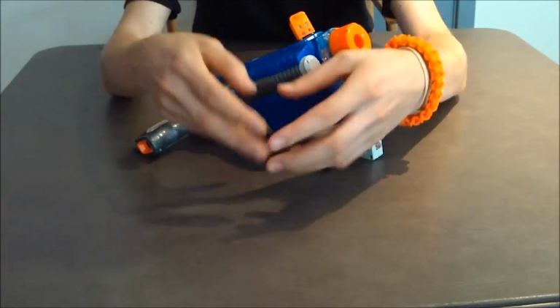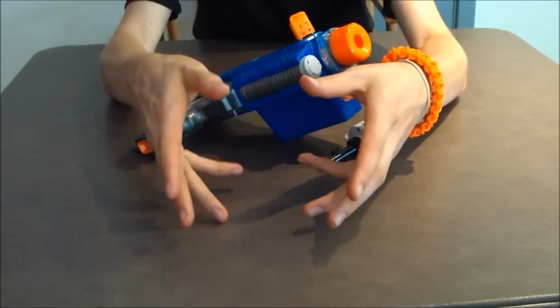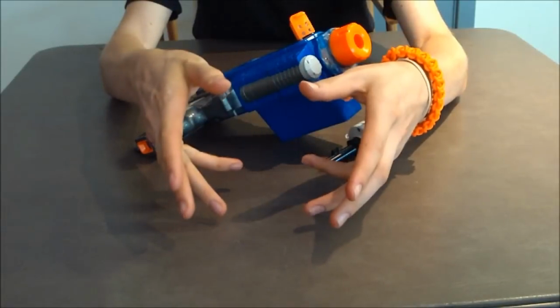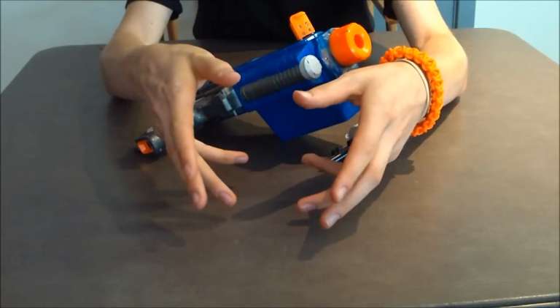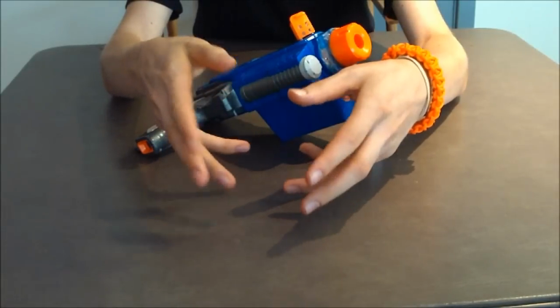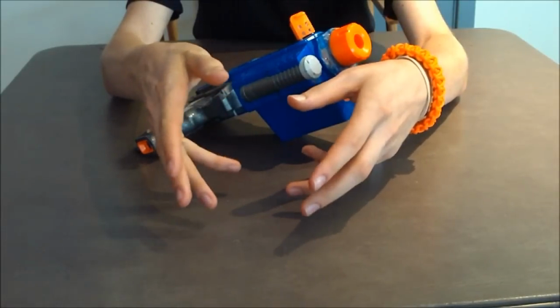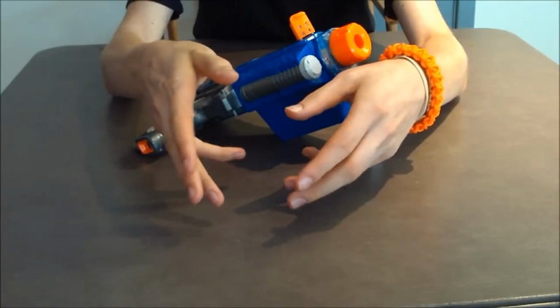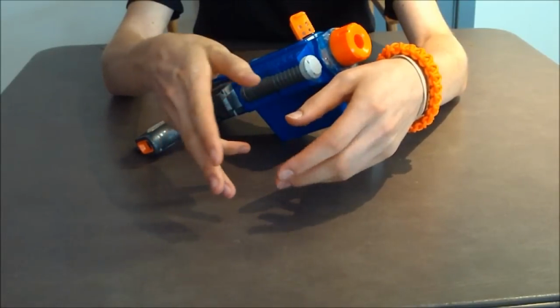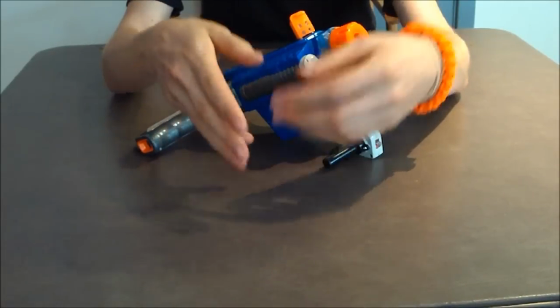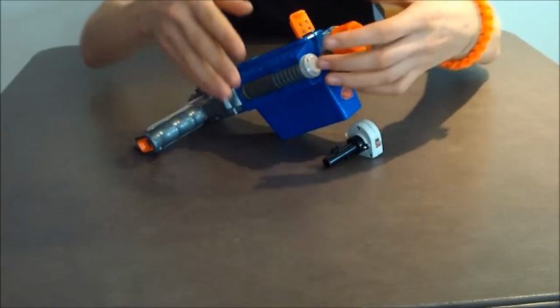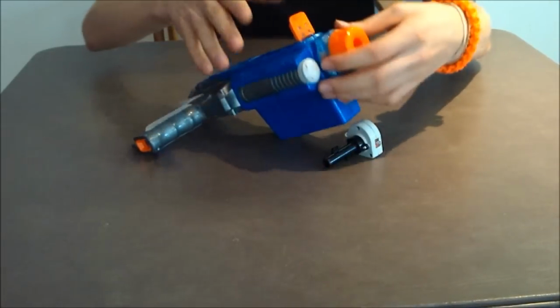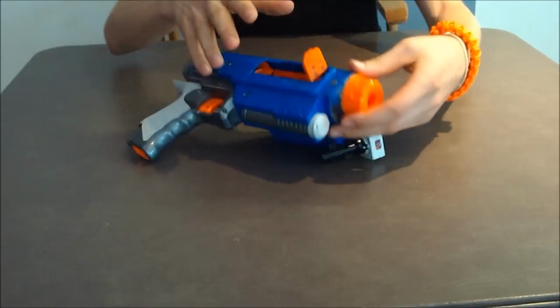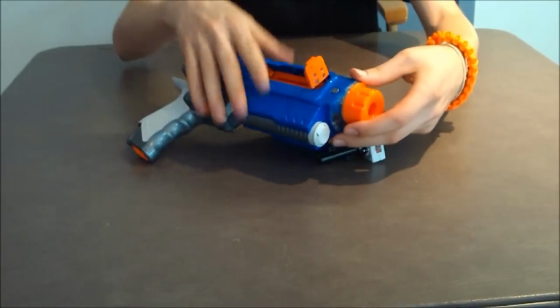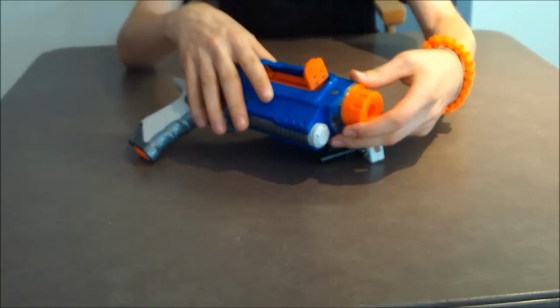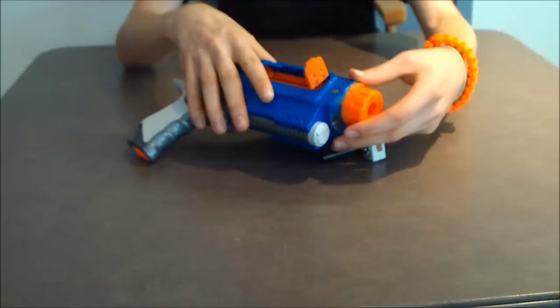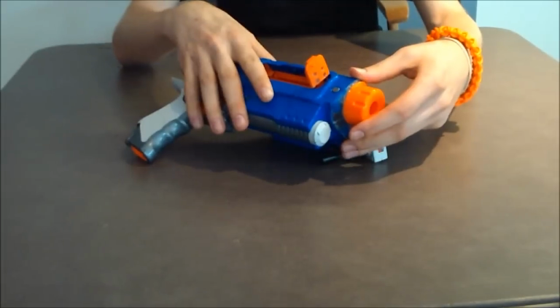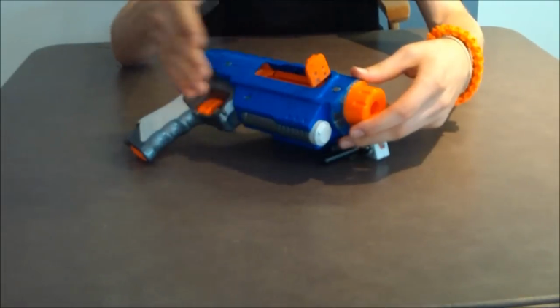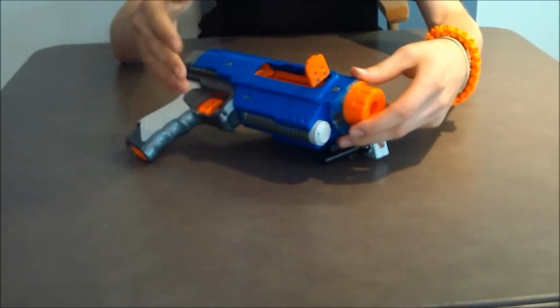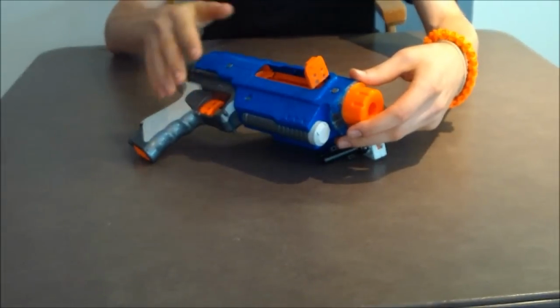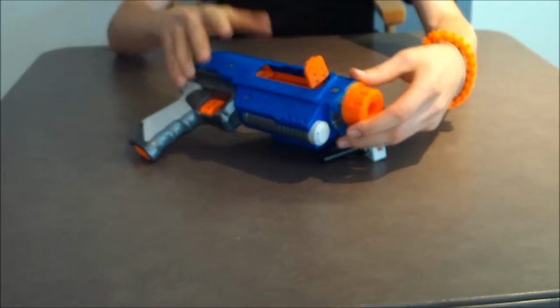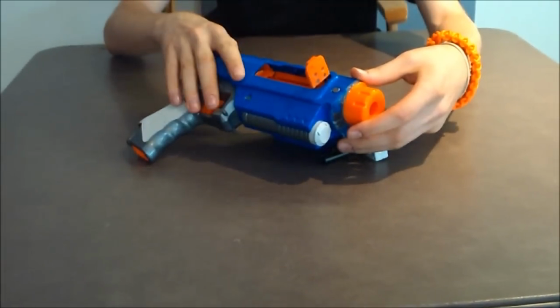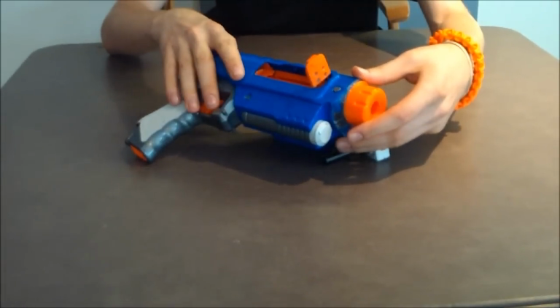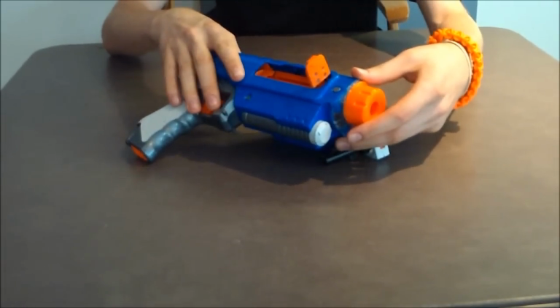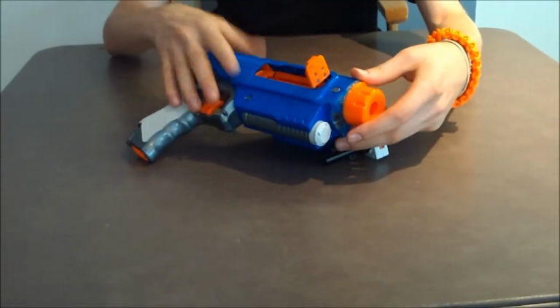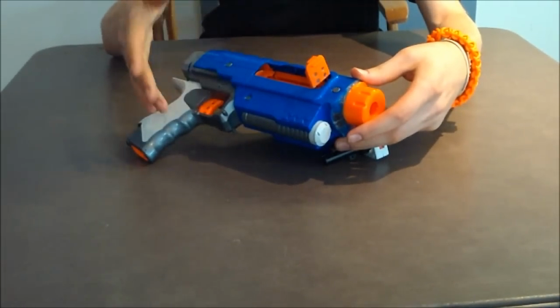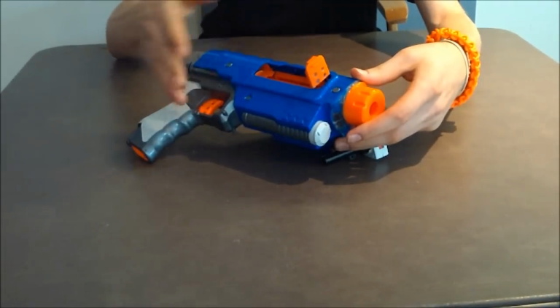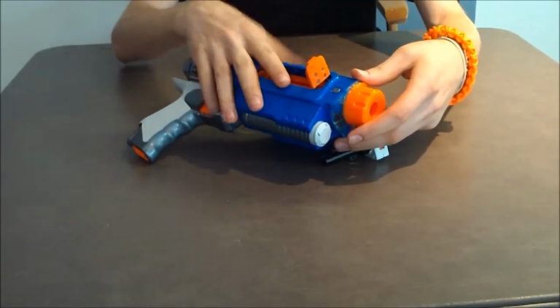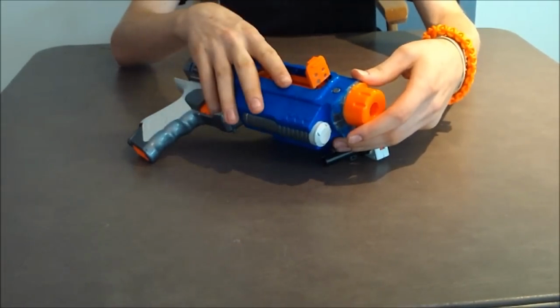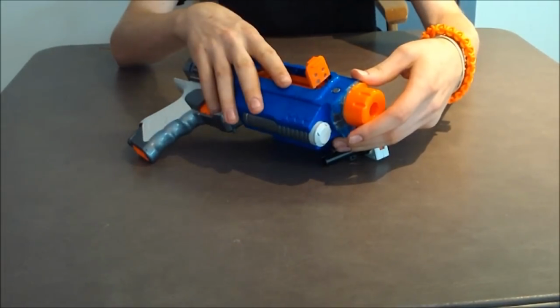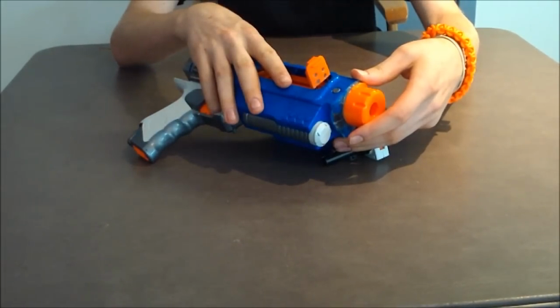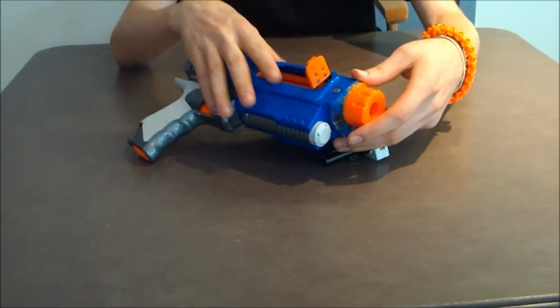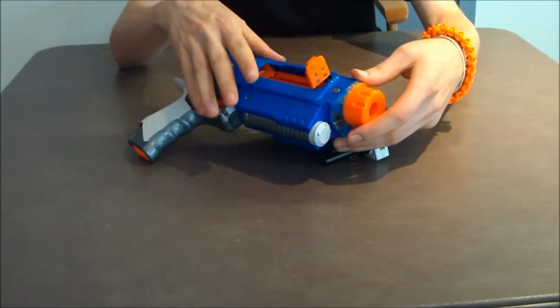Hey guys, I'm back. I'm here with my old Raider pistol. You guys all remember this mod. If you don't, you can just click on the gun right now.